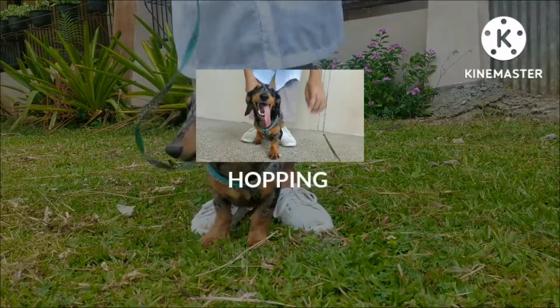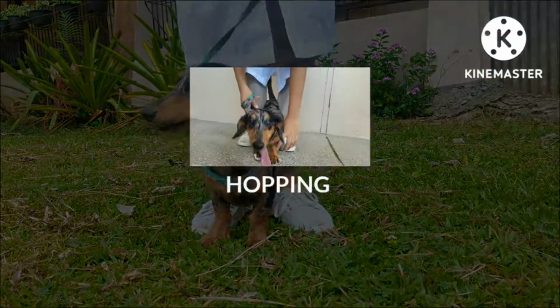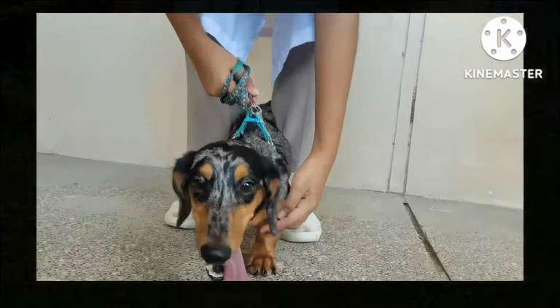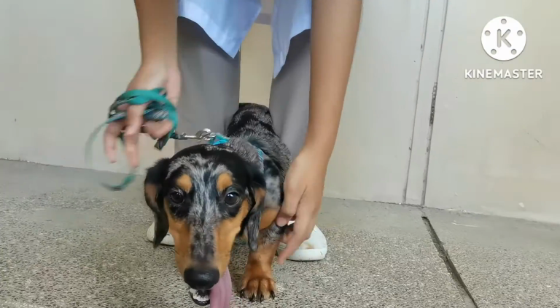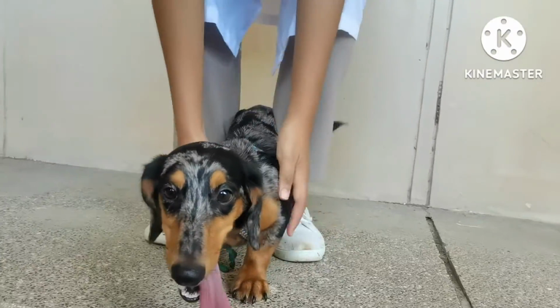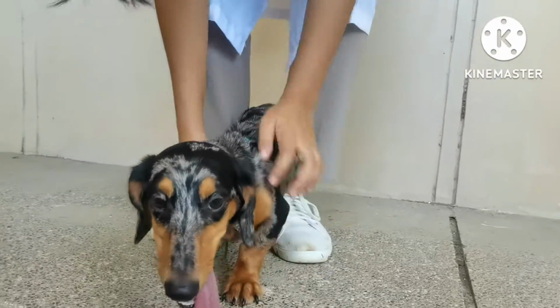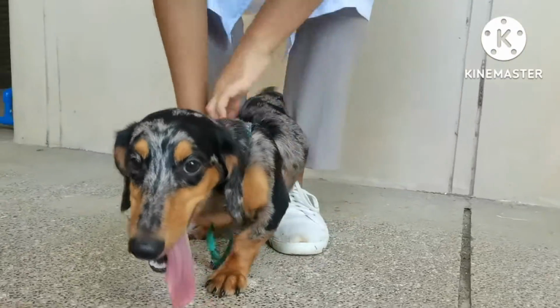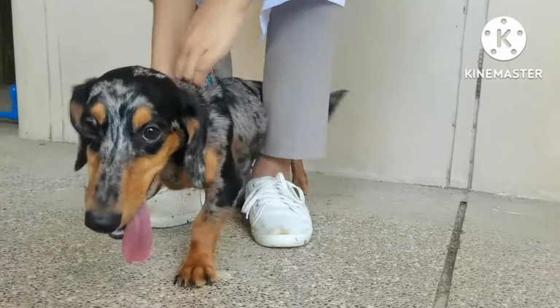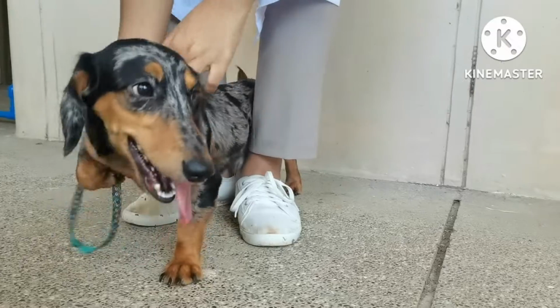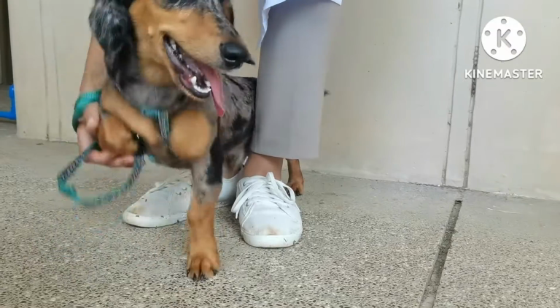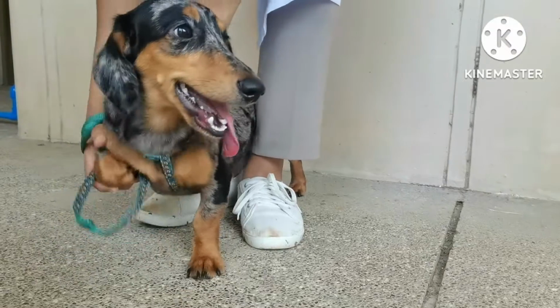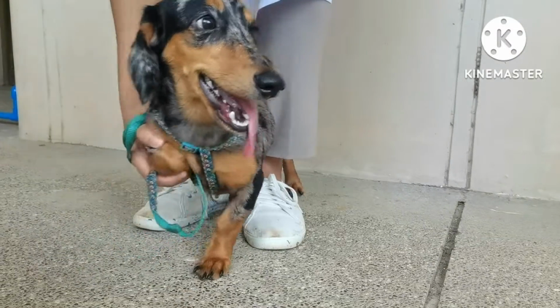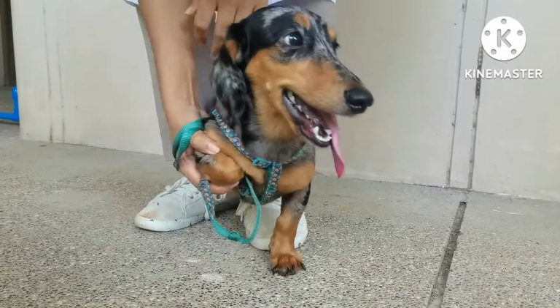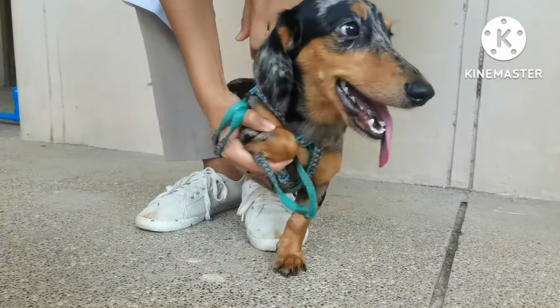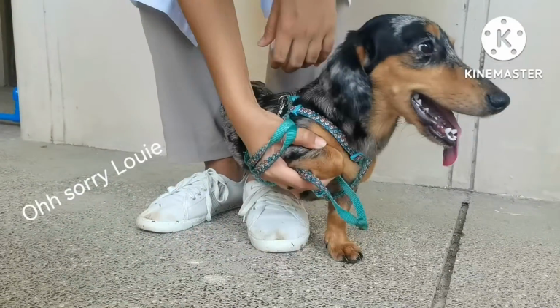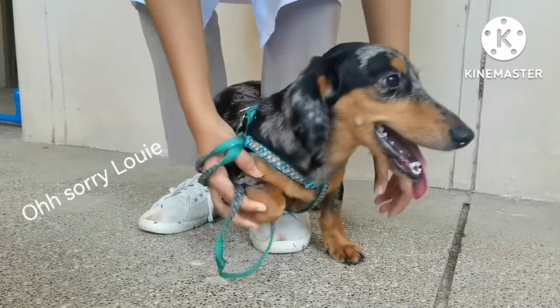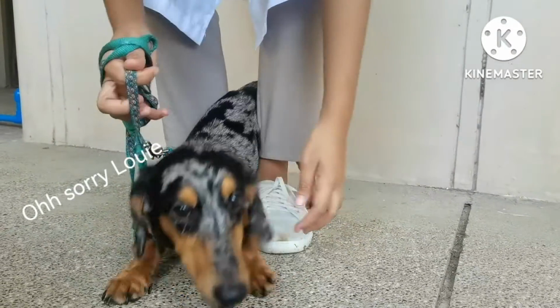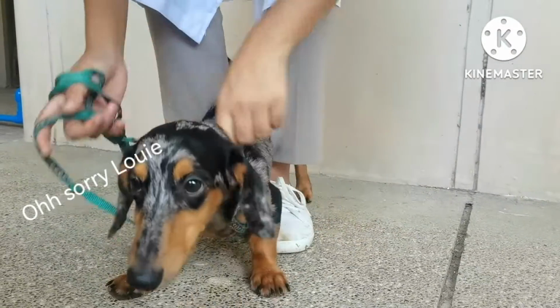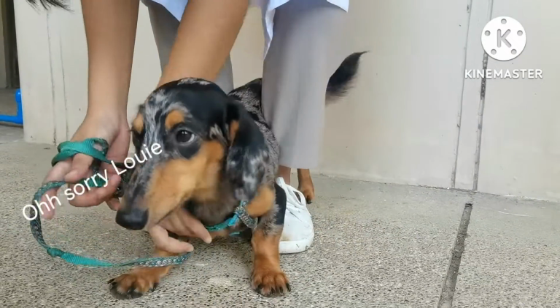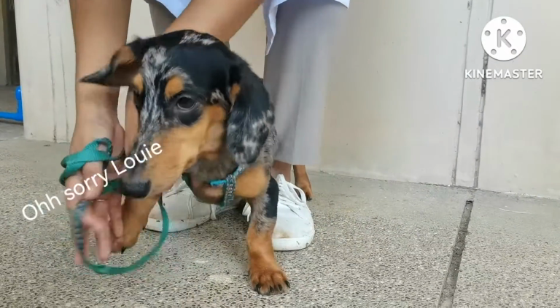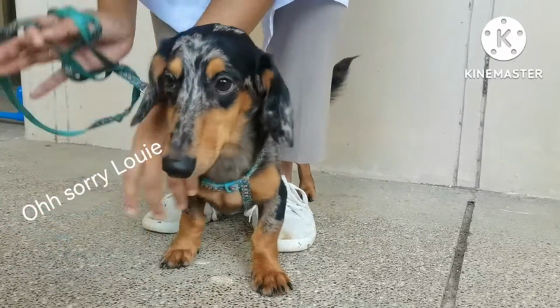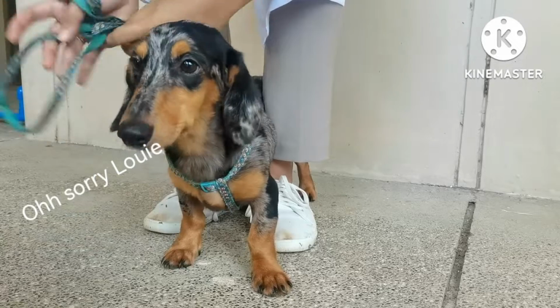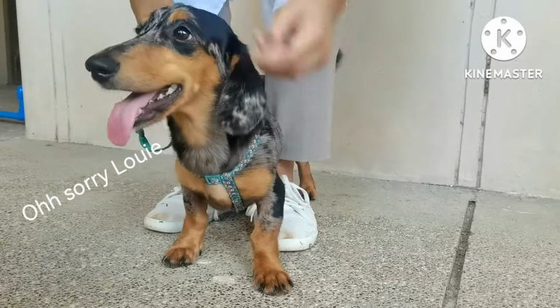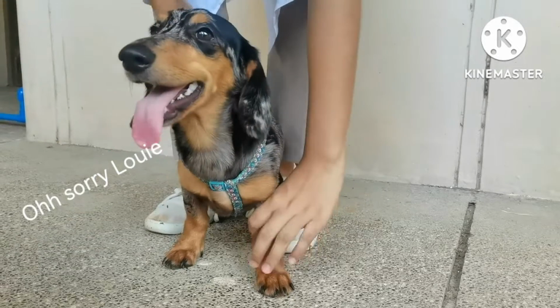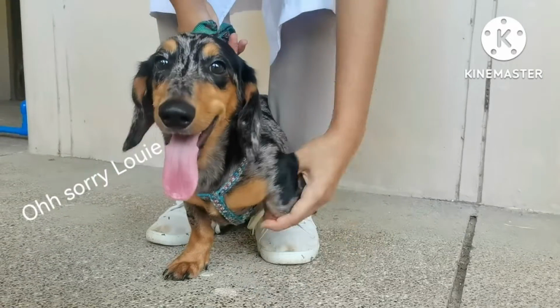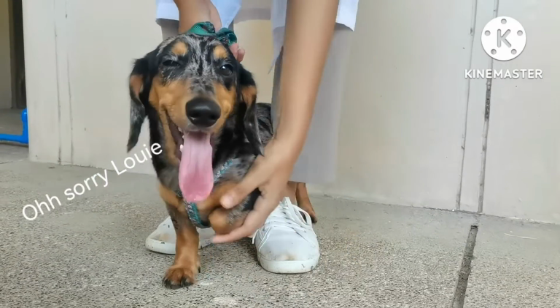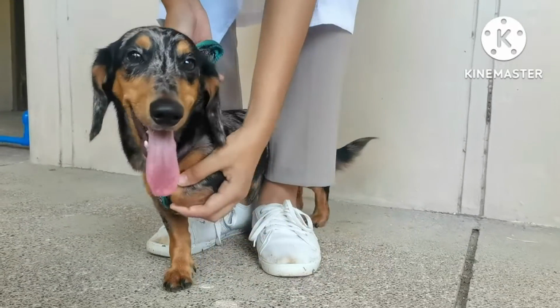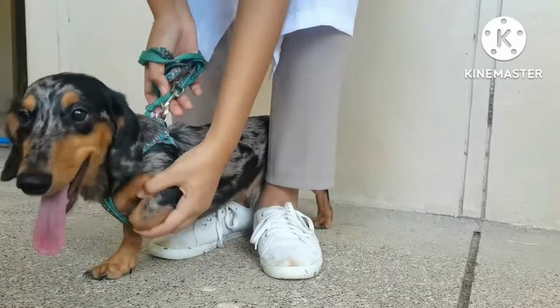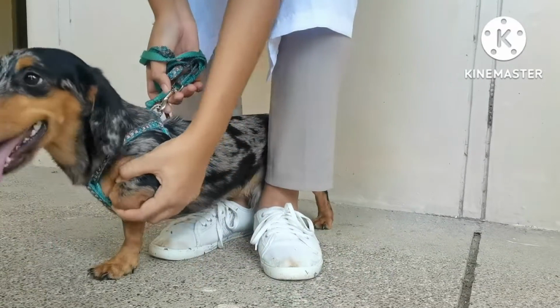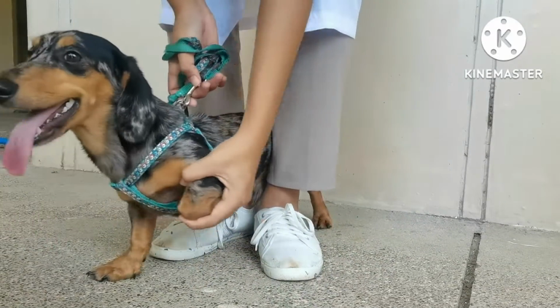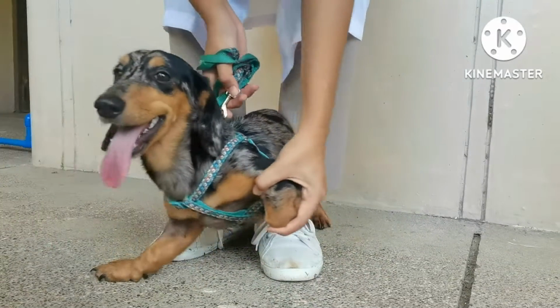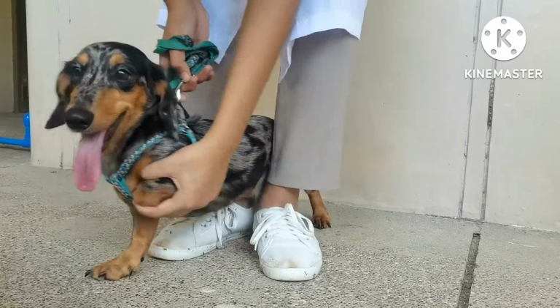Lift the animal on the ground. Let one leg hop laterally. Observe the reaction of the dog. Do the same steps on the remaining legs.